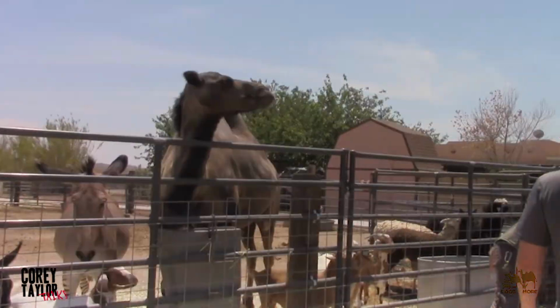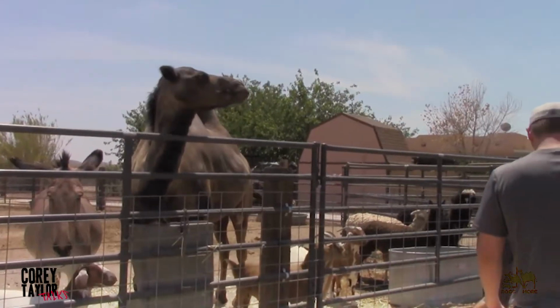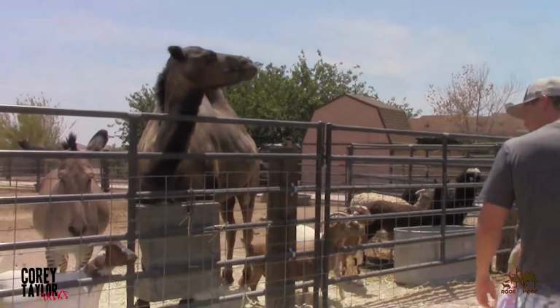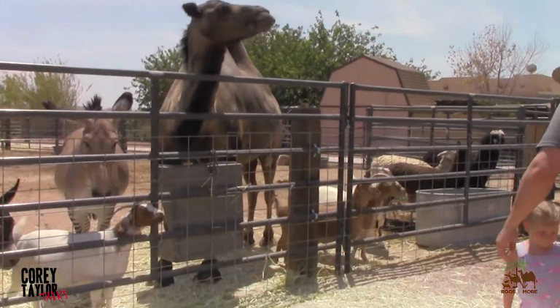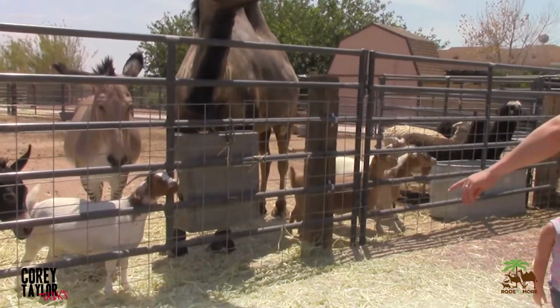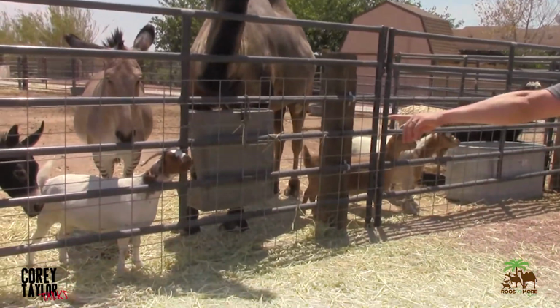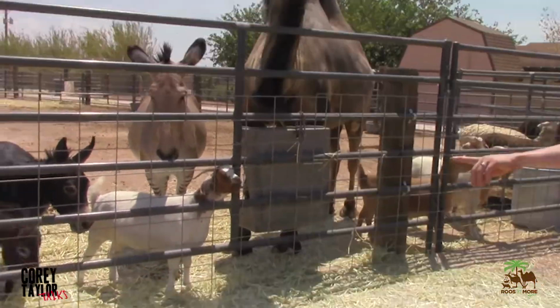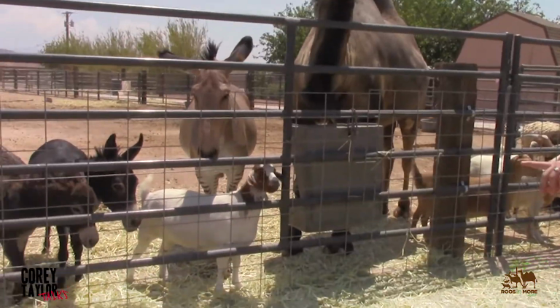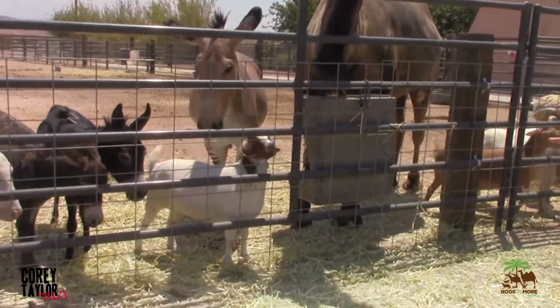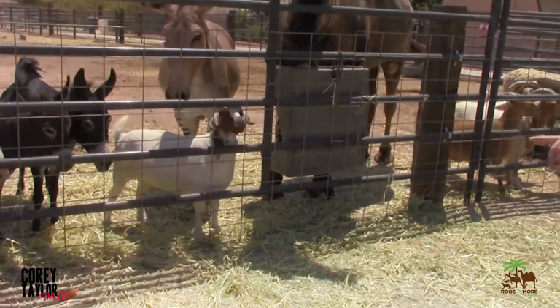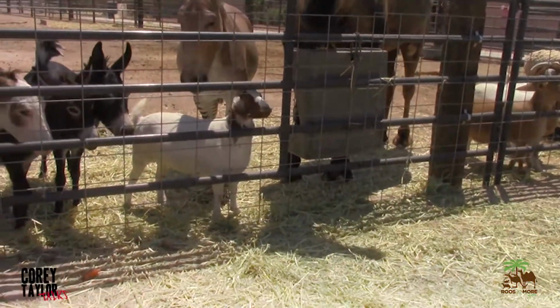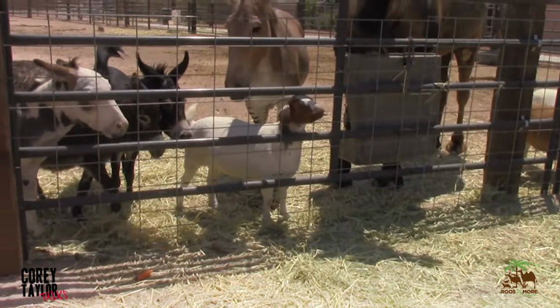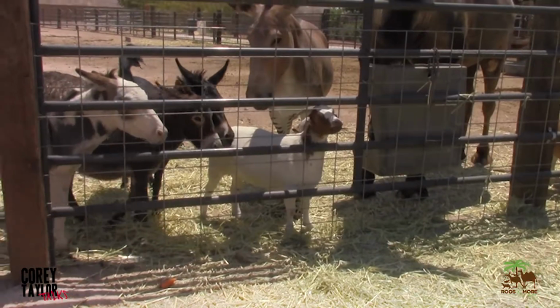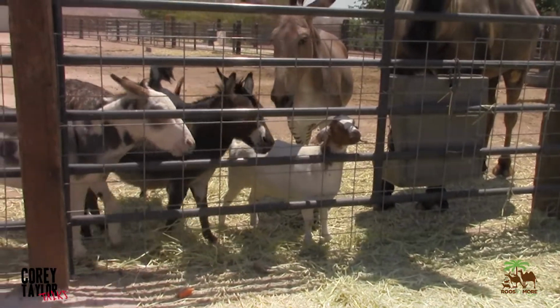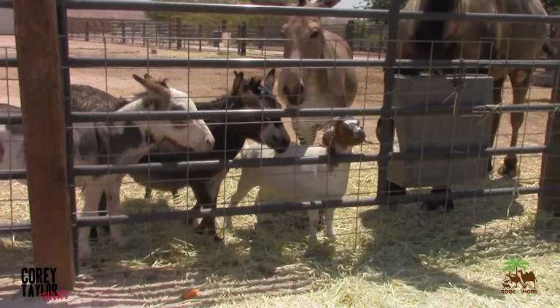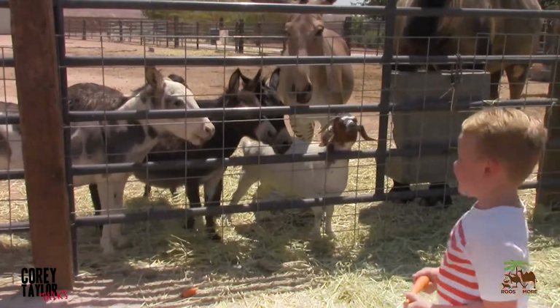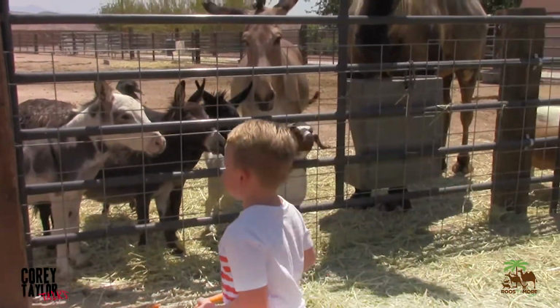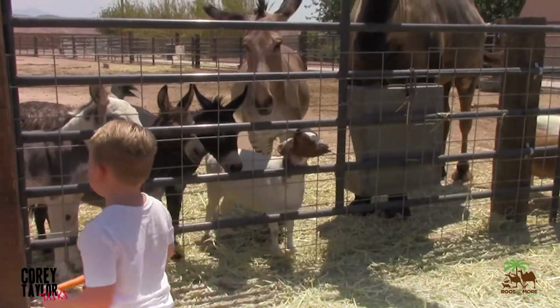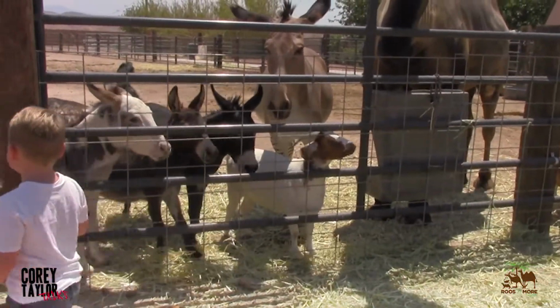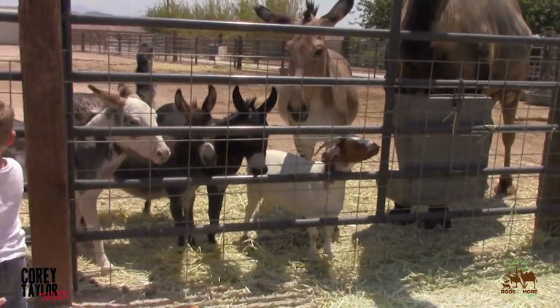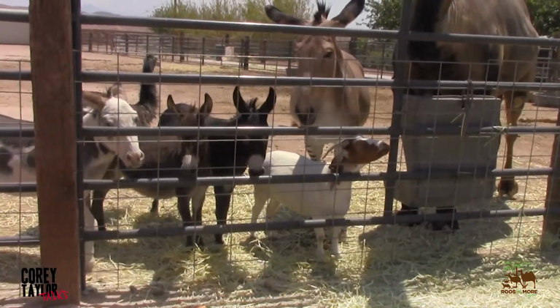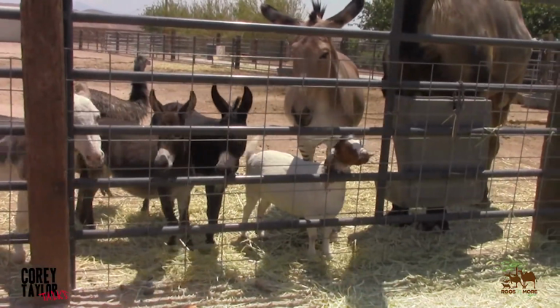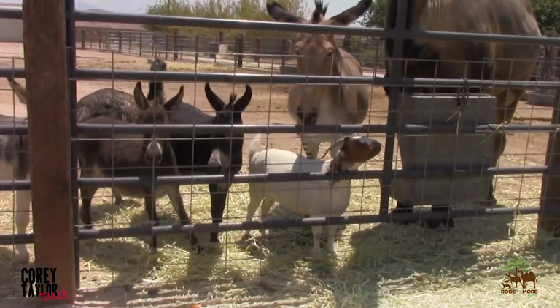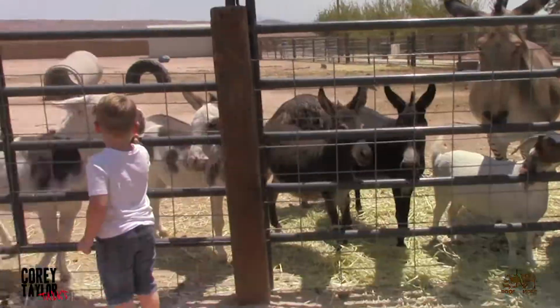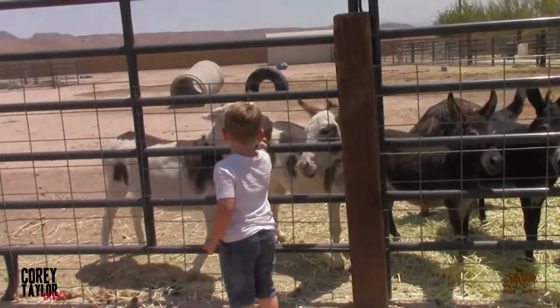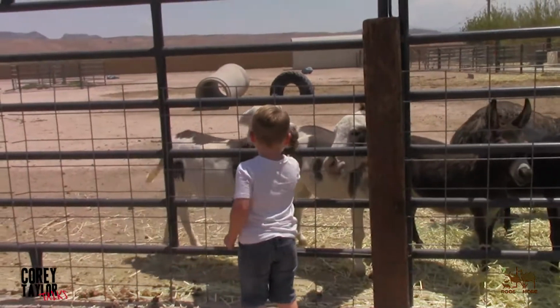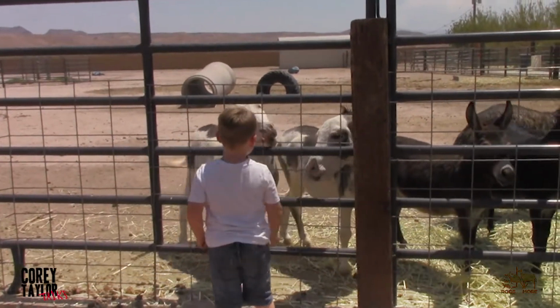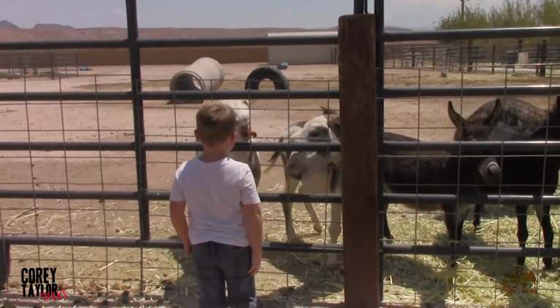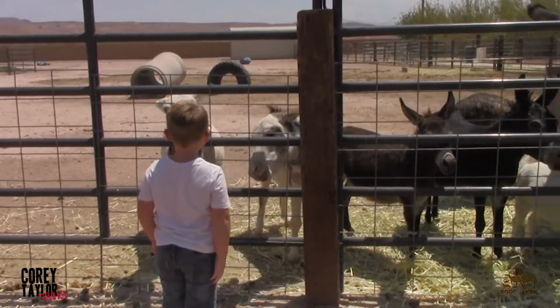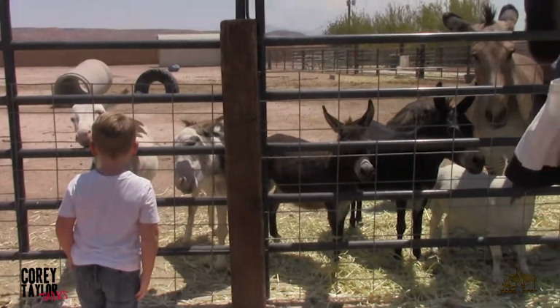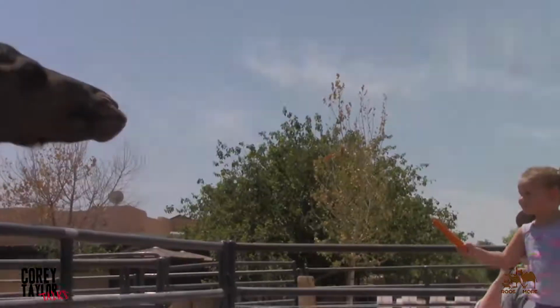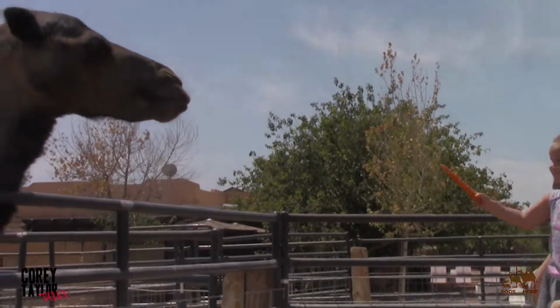Do you want to give it to the donkey on the end? Yeah, go ahead. Hurry. There you go. There we go.